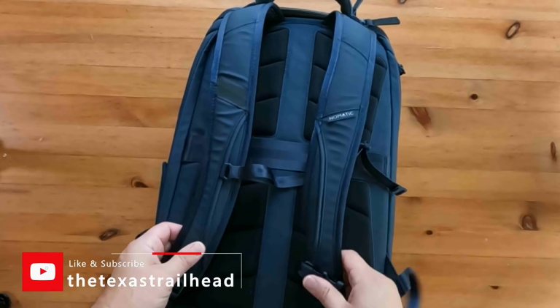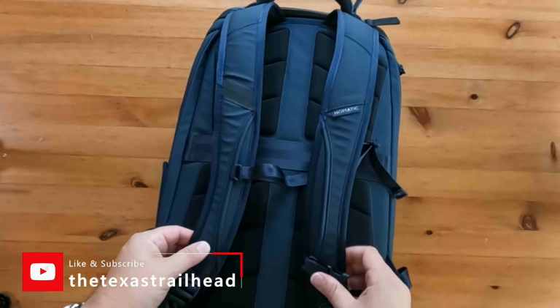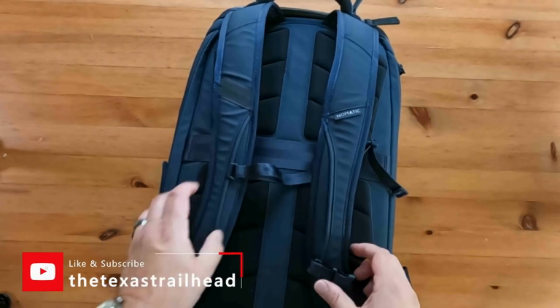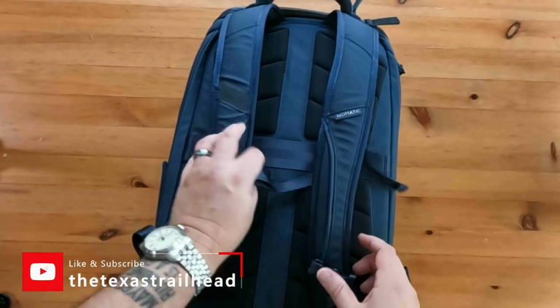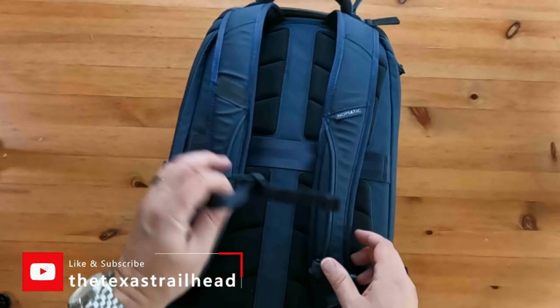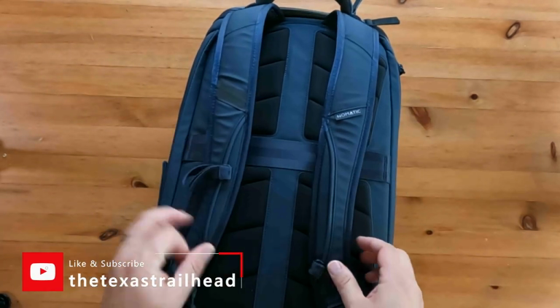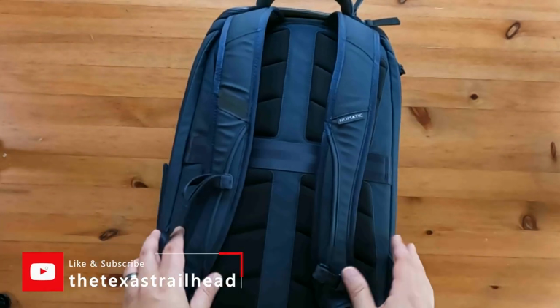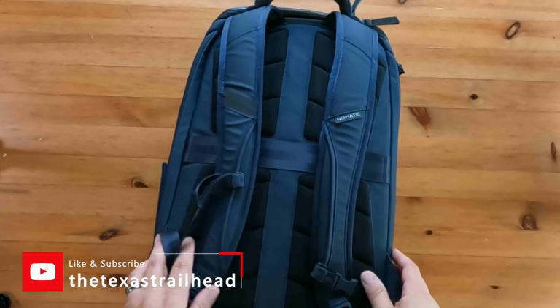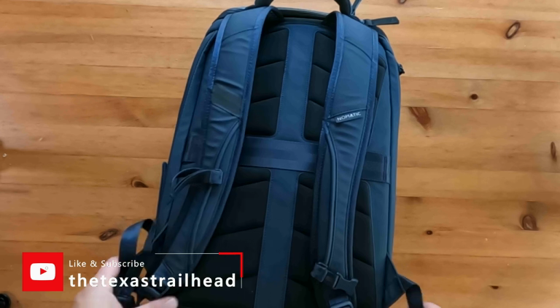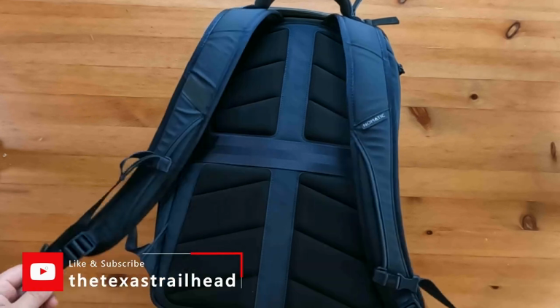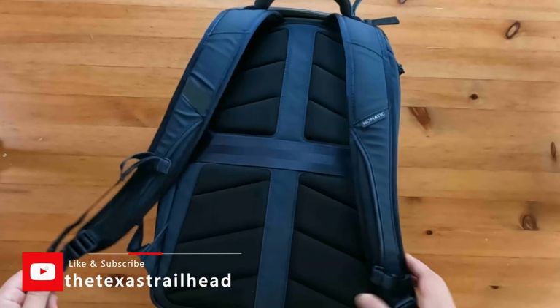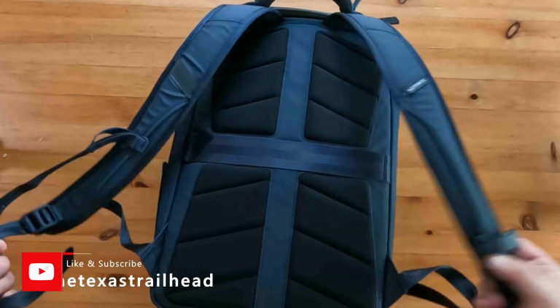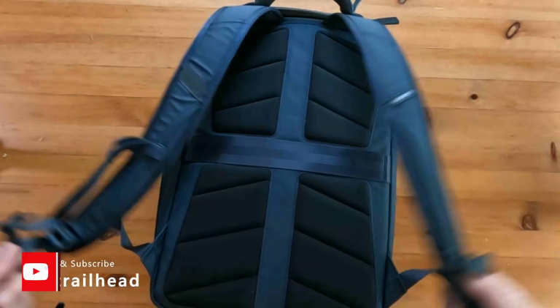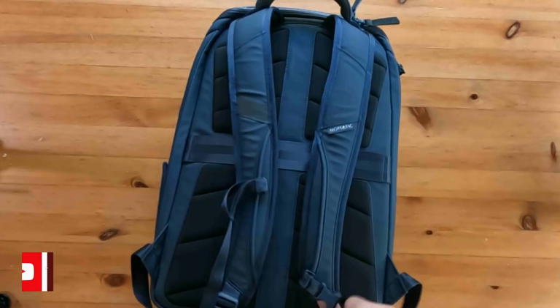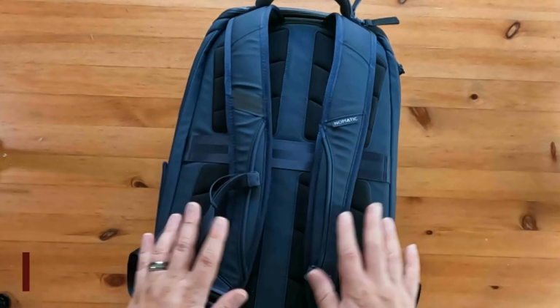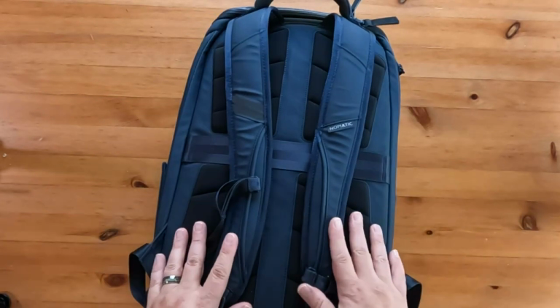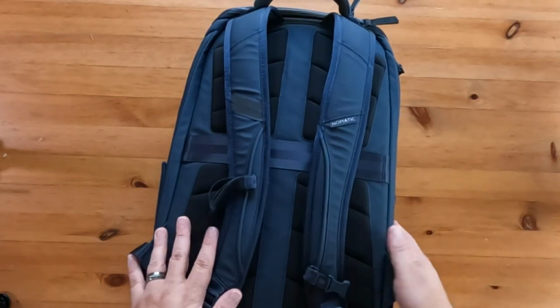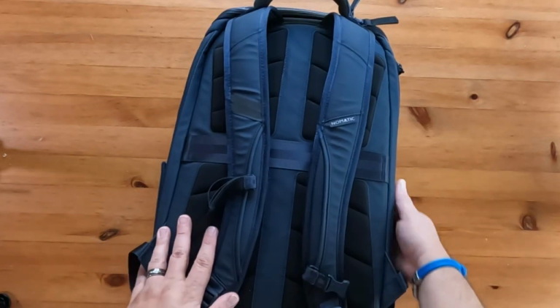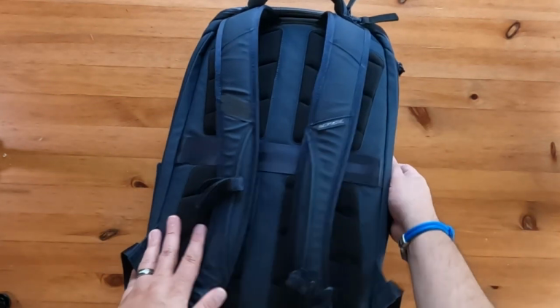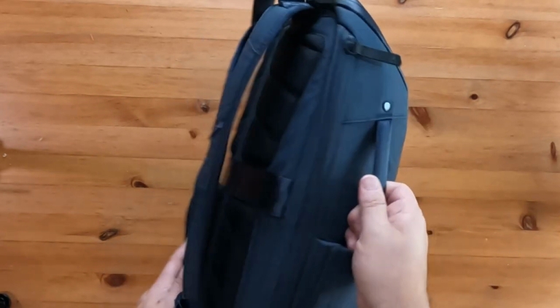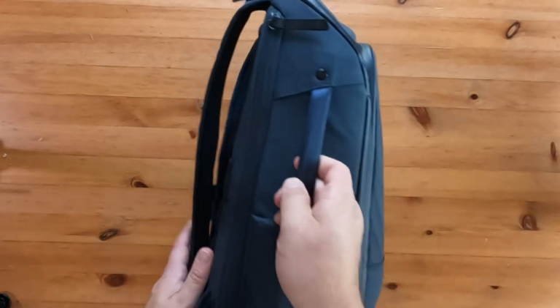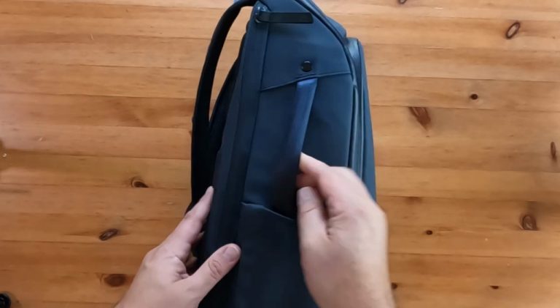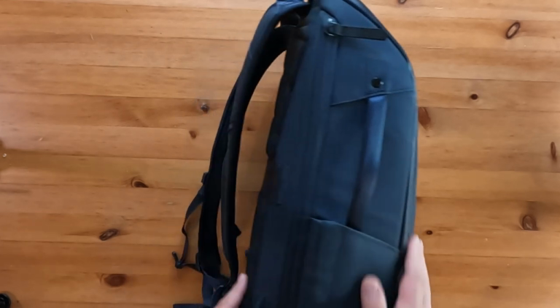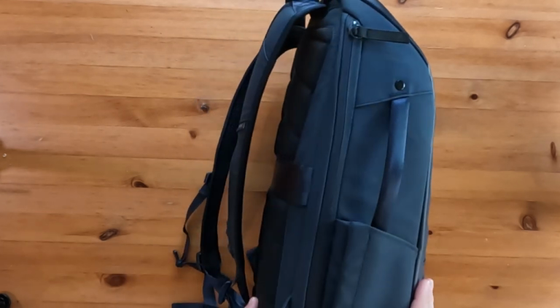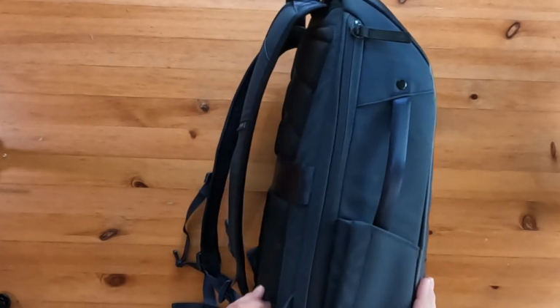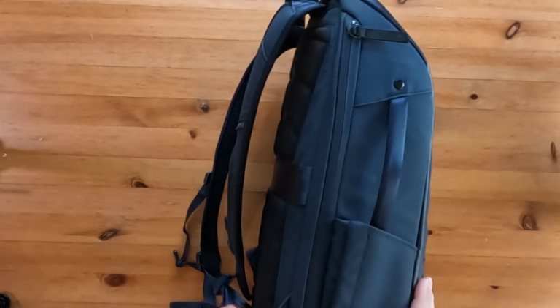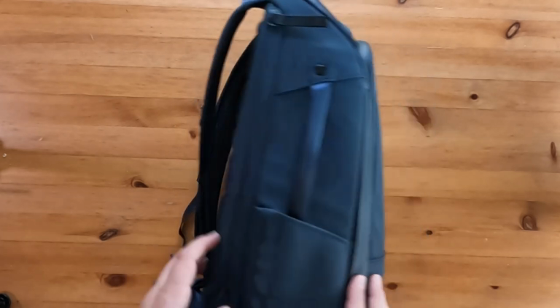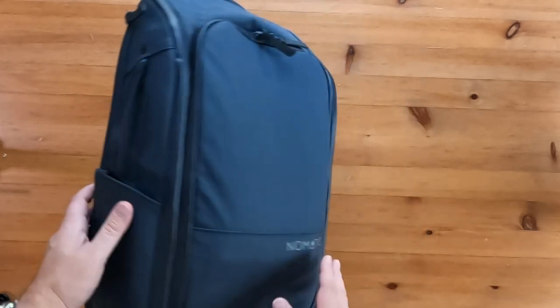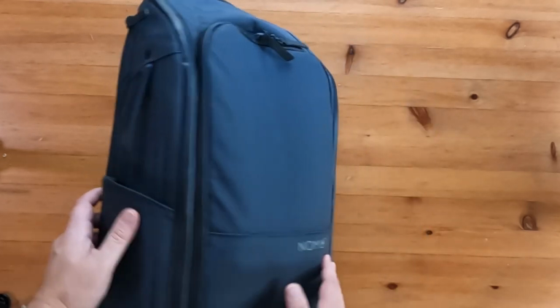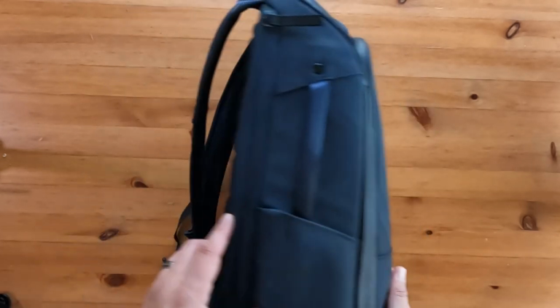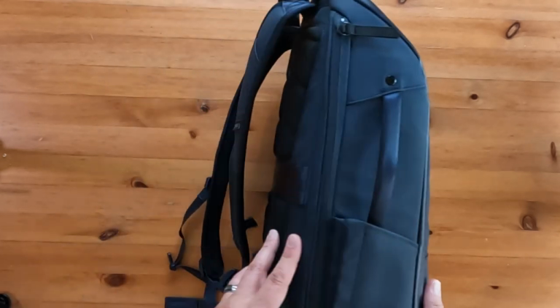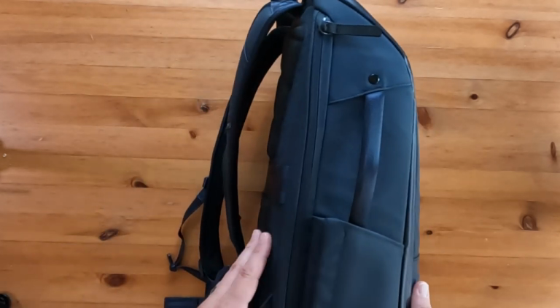I was already familiar with the Nomadic brand when doing research for a camera bag to use on the trail. I ultimately opted for the Backlight 18-liter bag, and I'll put a link in the description below if you'd like to learn more about that pack.